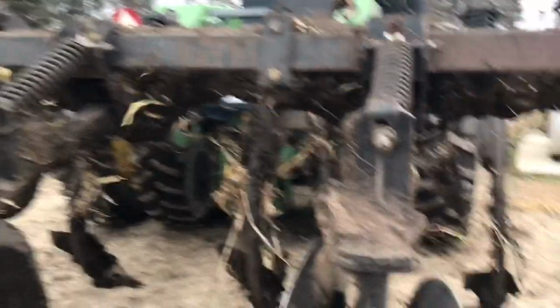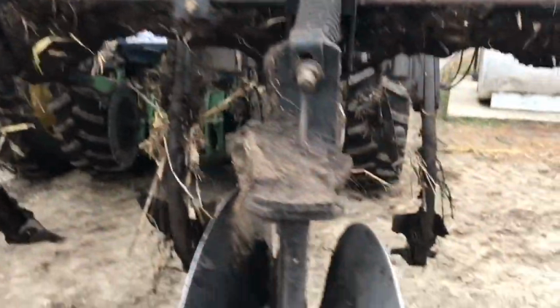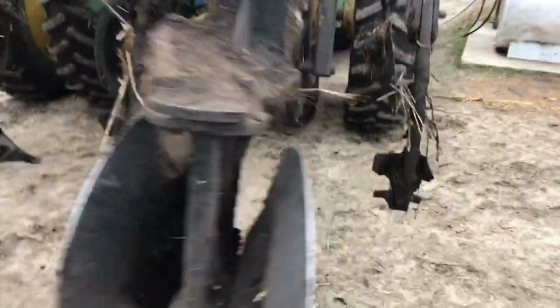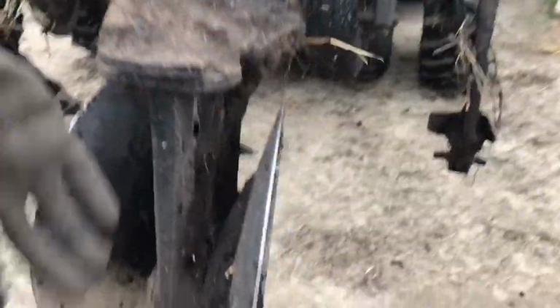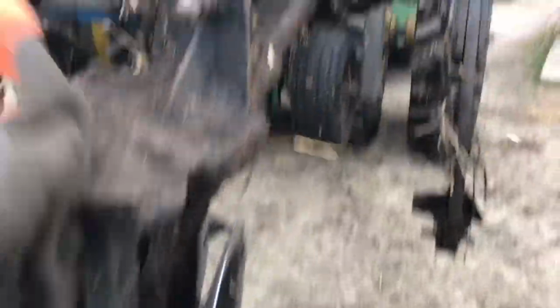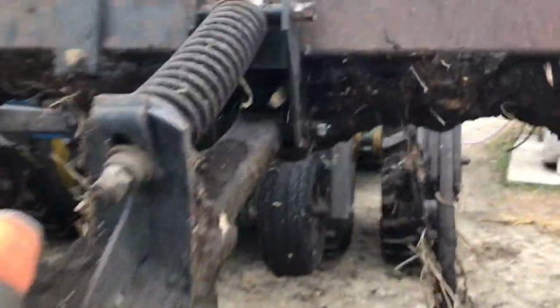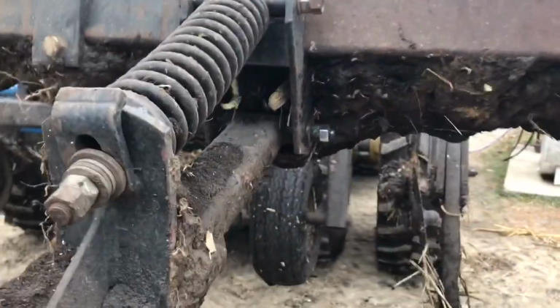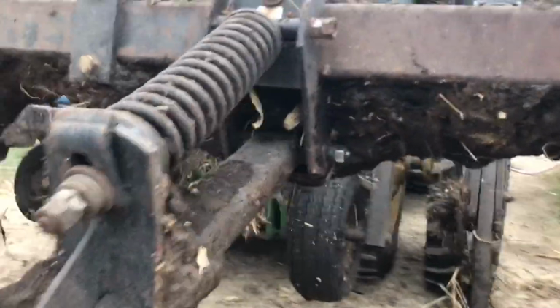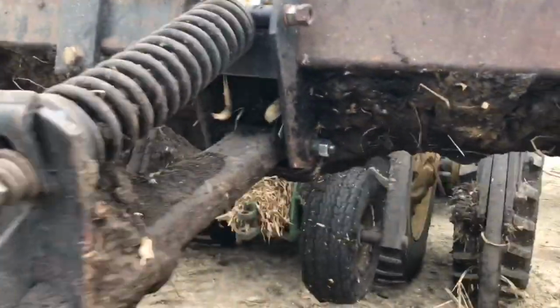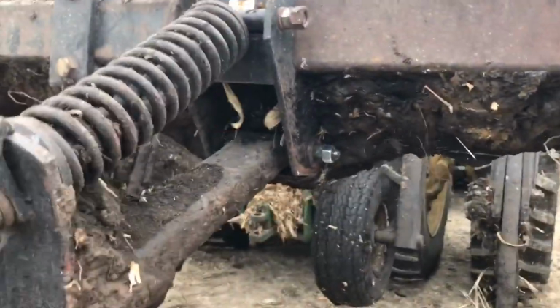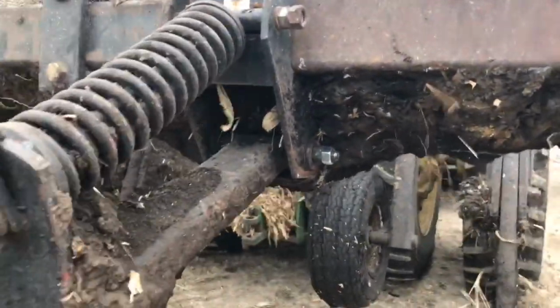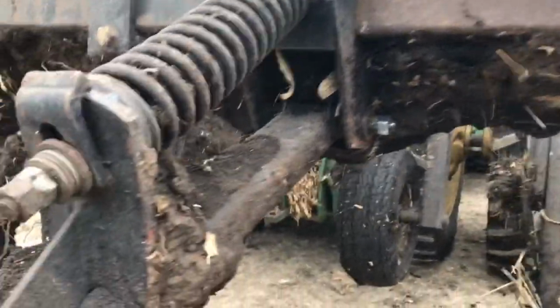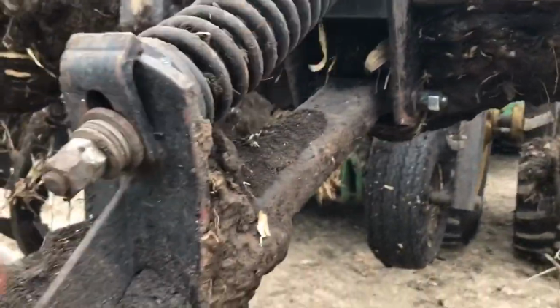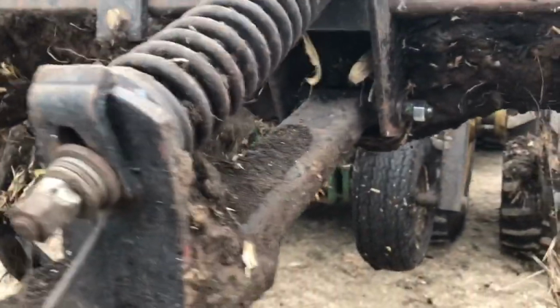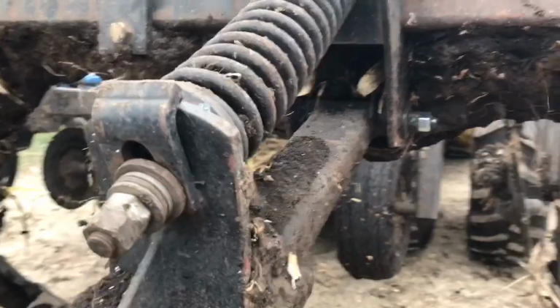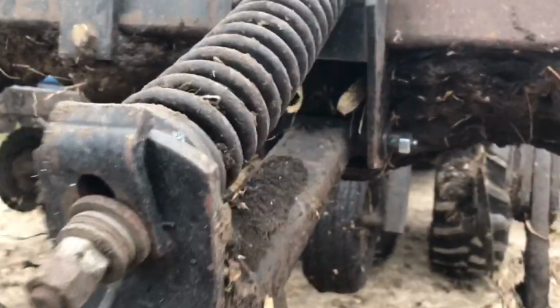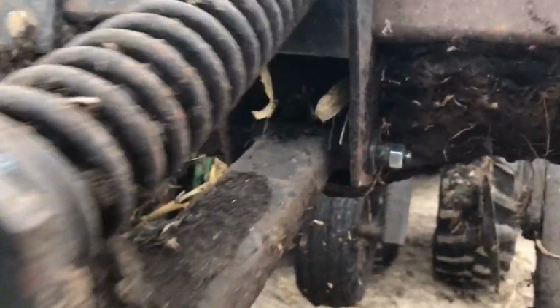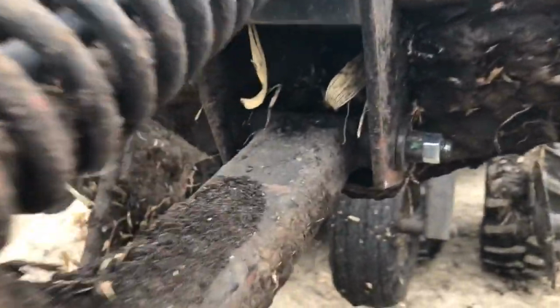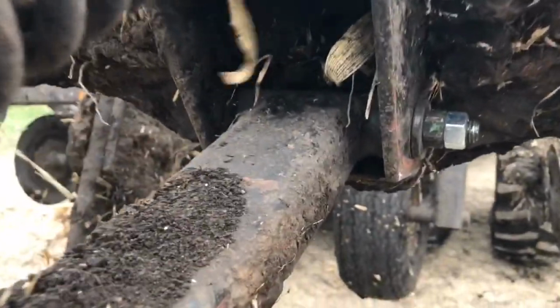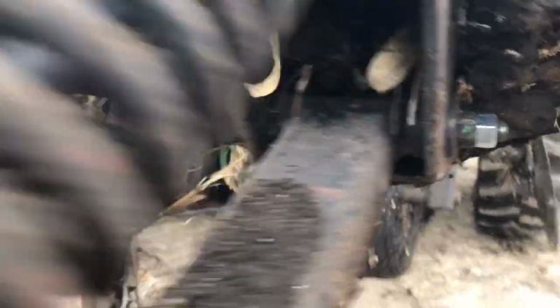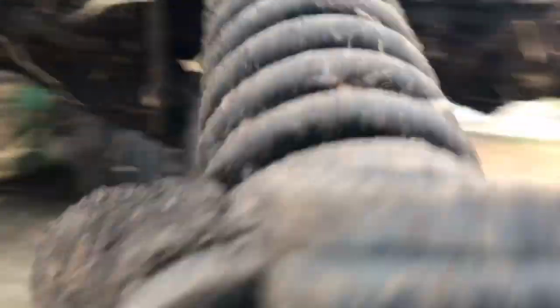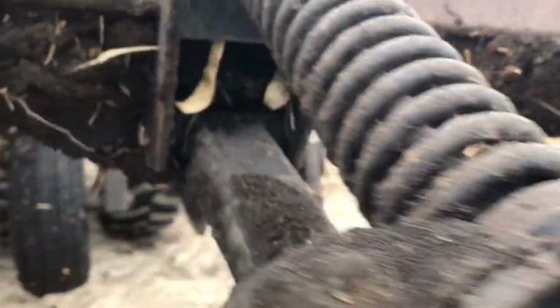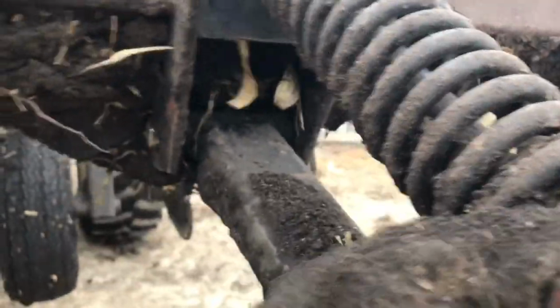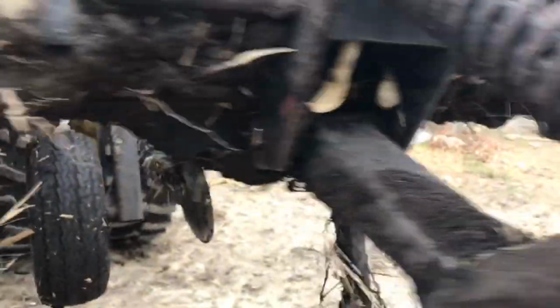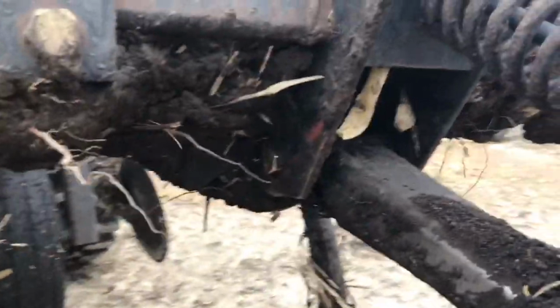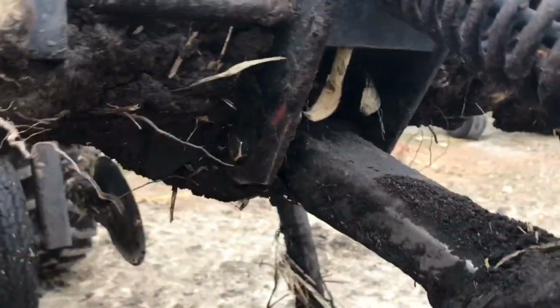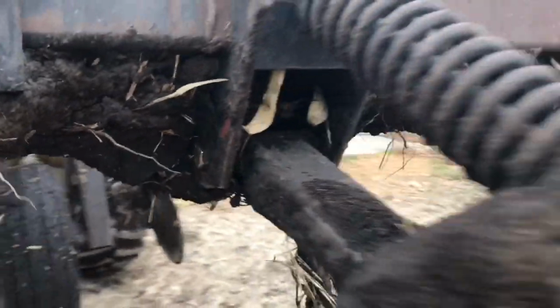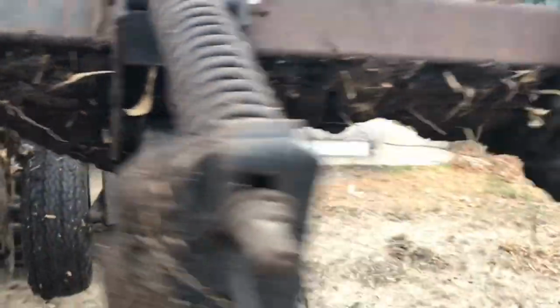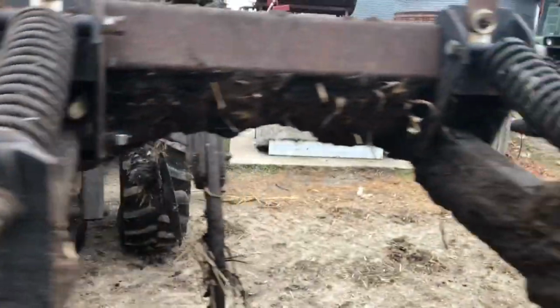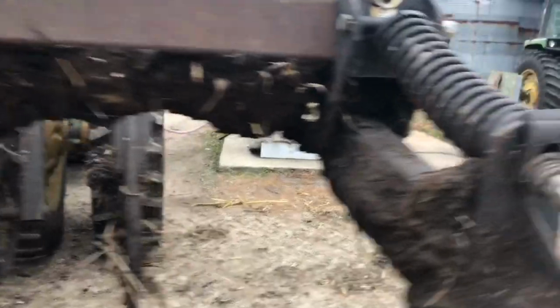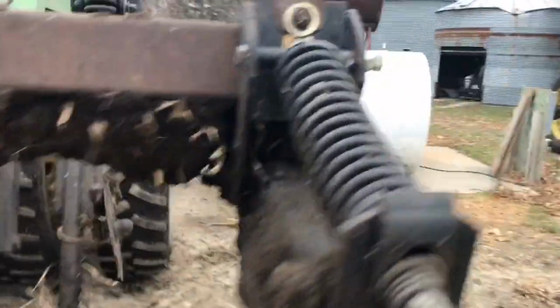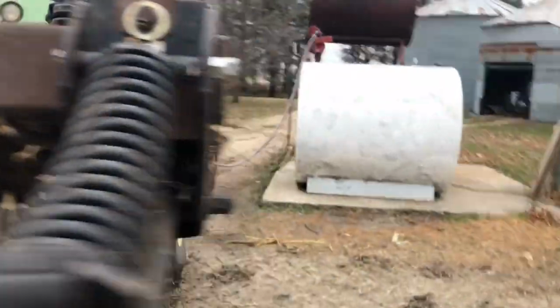I noticed this closer attachment here was doing a little wobble wobble as I shook everything out to make sure it was okay before I left. We just put a new bolt in there — no problem. Had to chip away some mud, which was the hardest part.